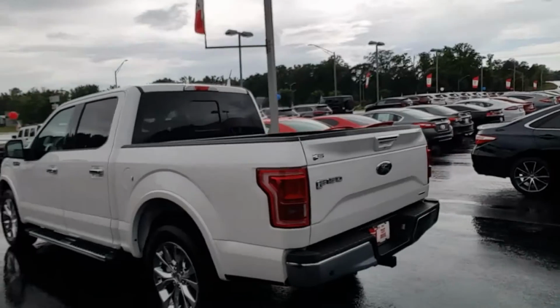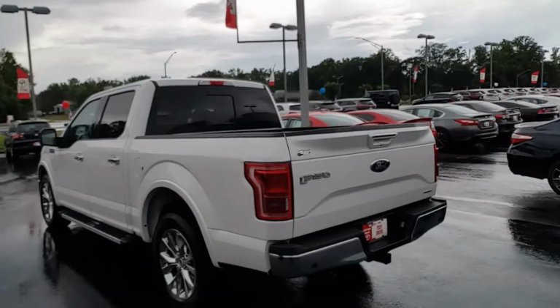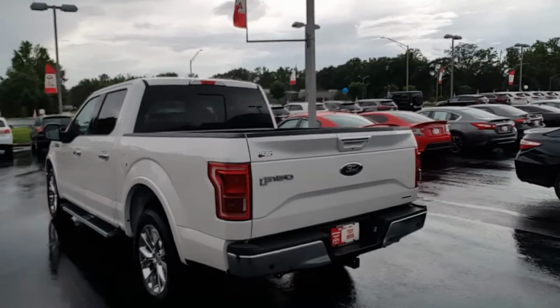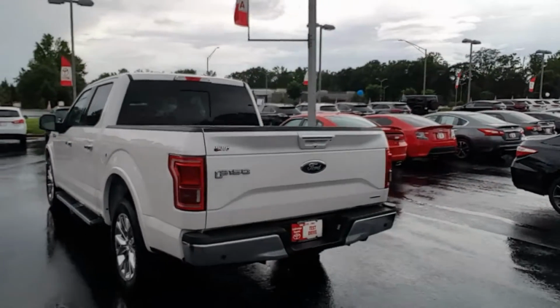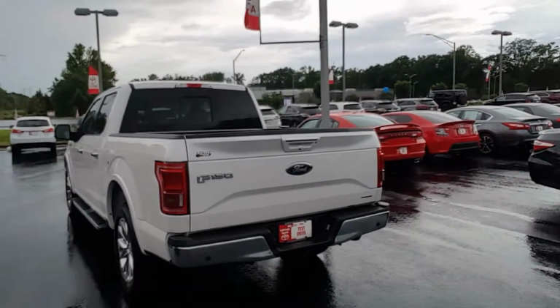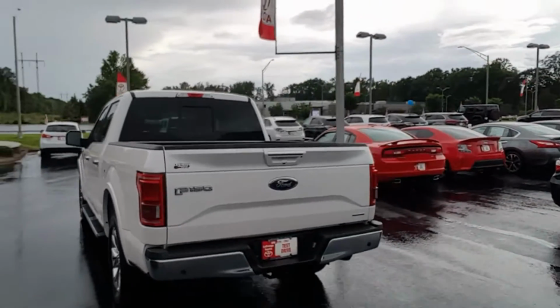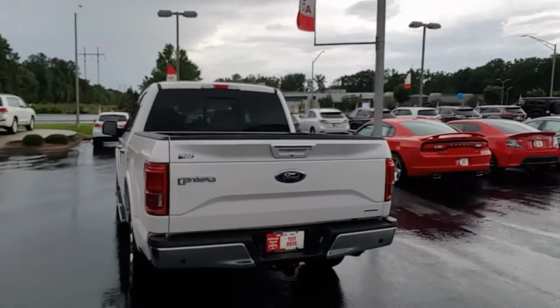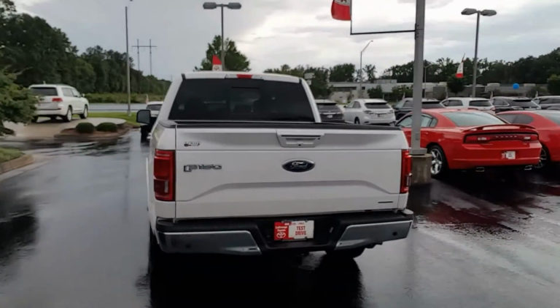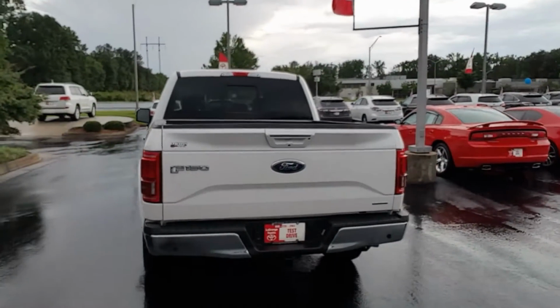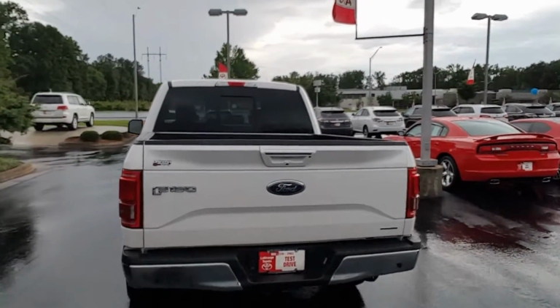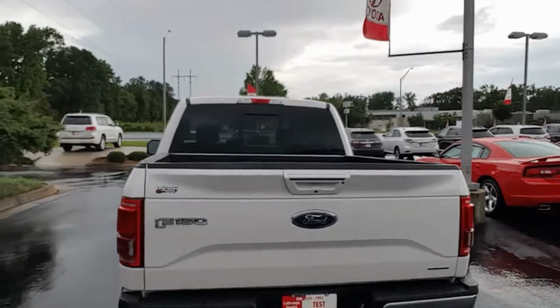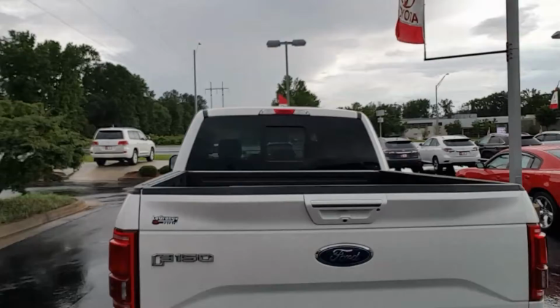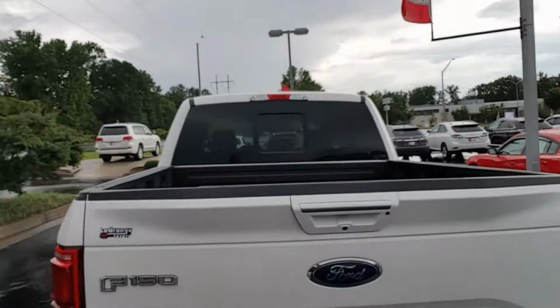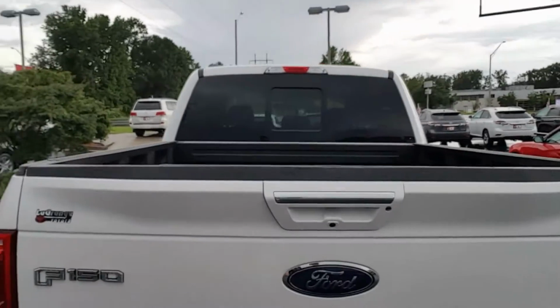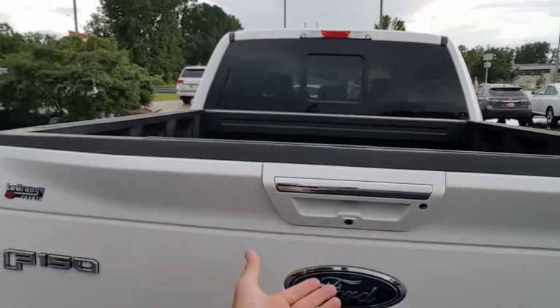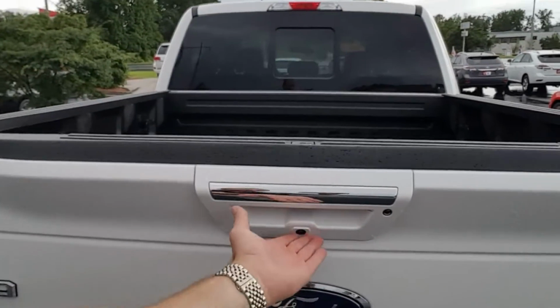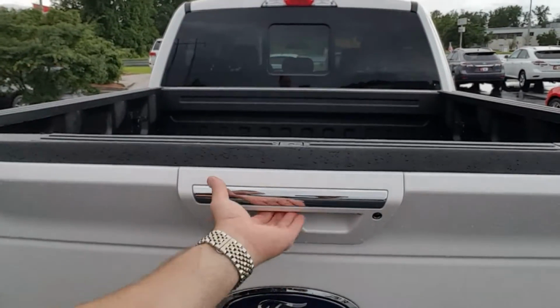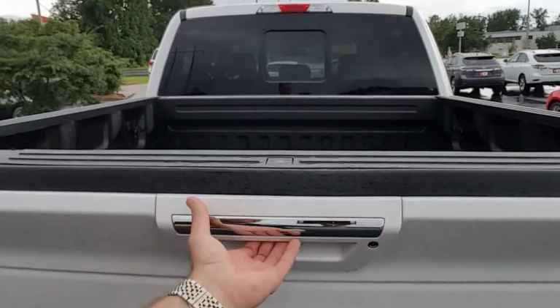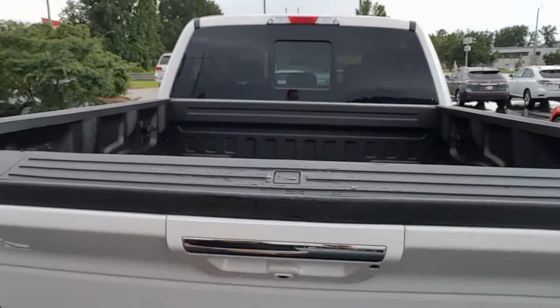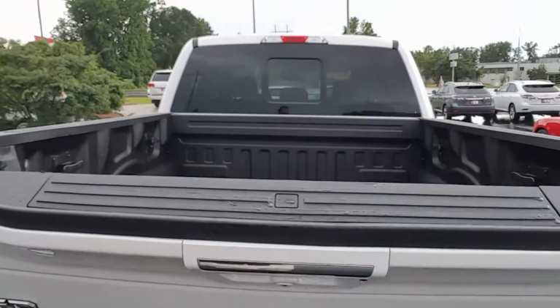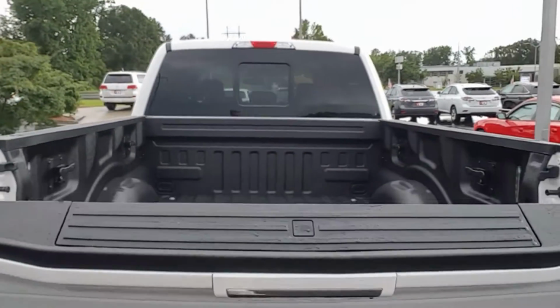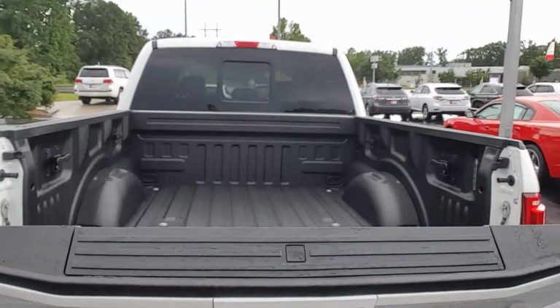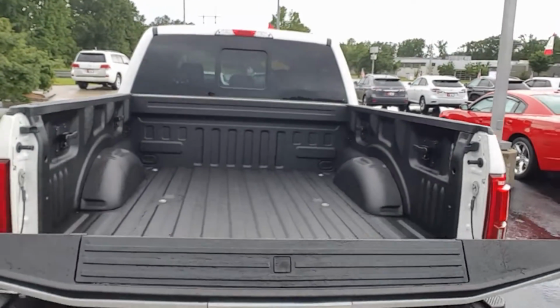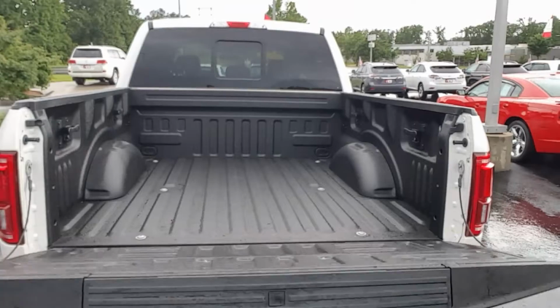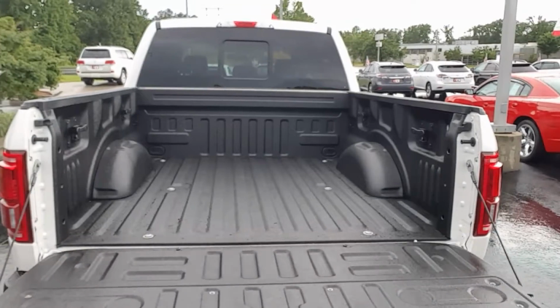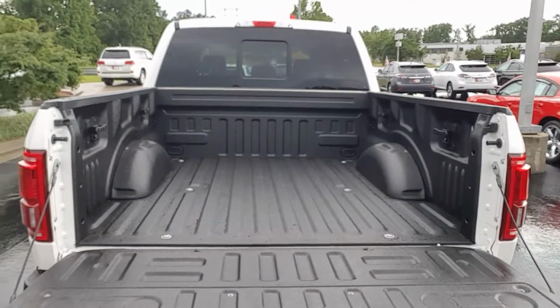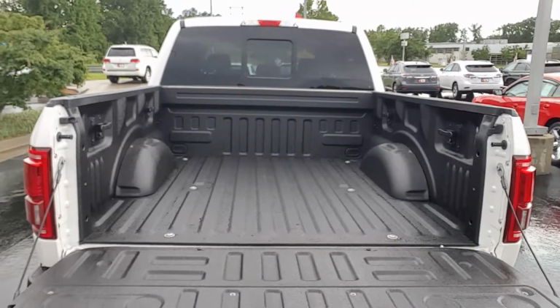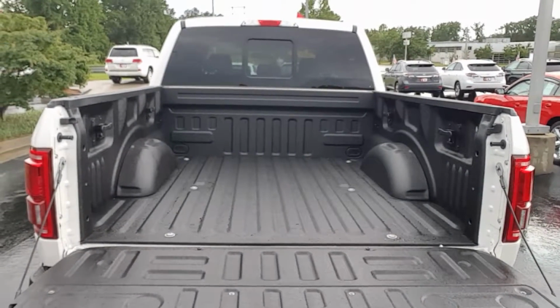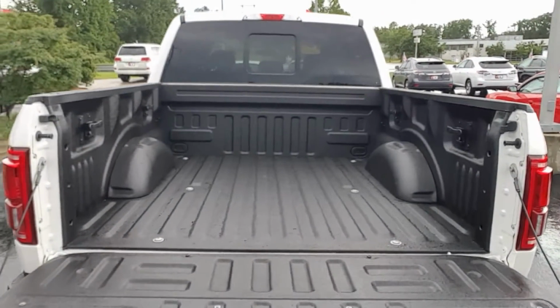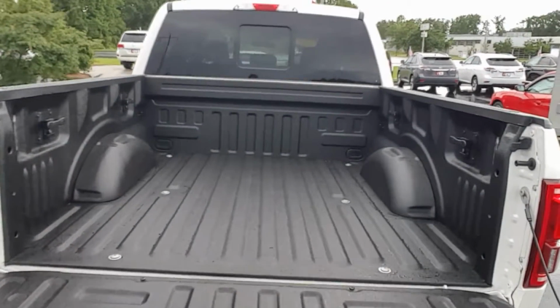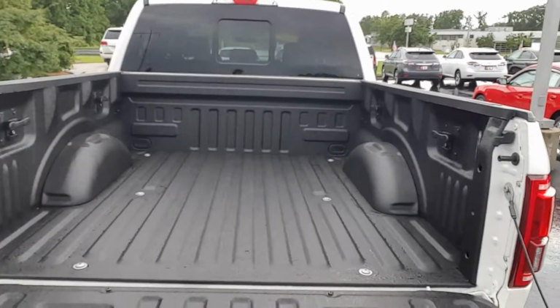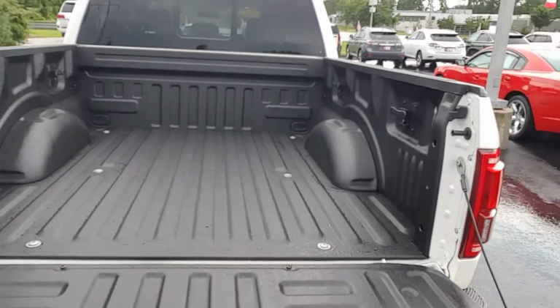It's got the rear parking sensors and rear cross traffic alert. Also has the backup camera, as you can see here. This is a locking tailgate with easy drop. It has a Line-X bed liner and a step bar in the rear.